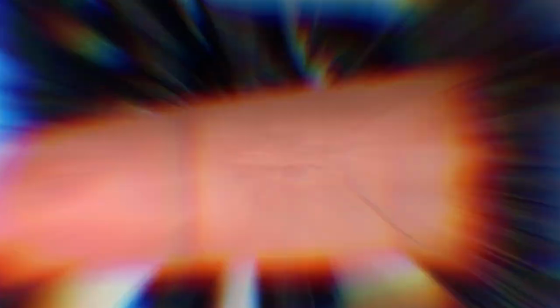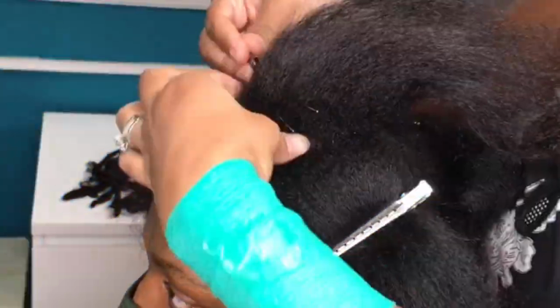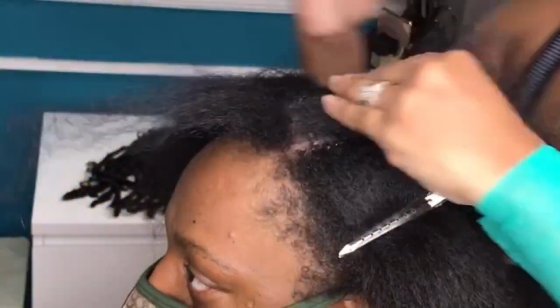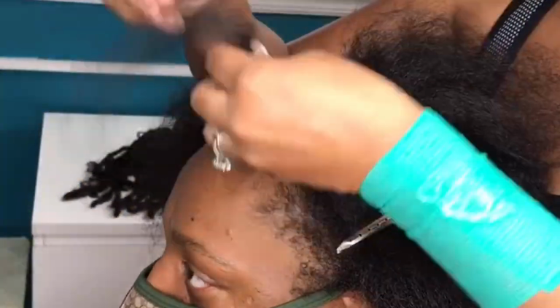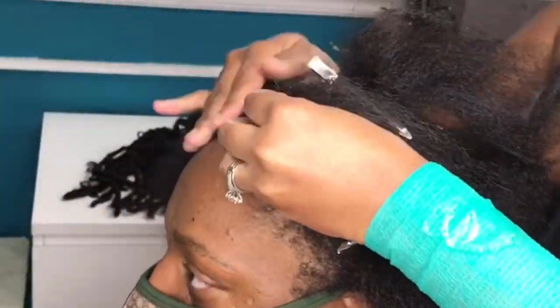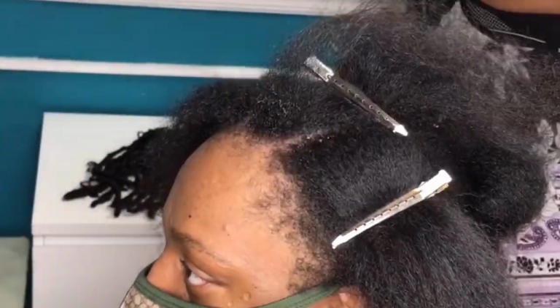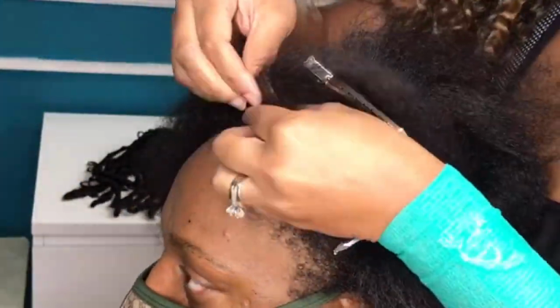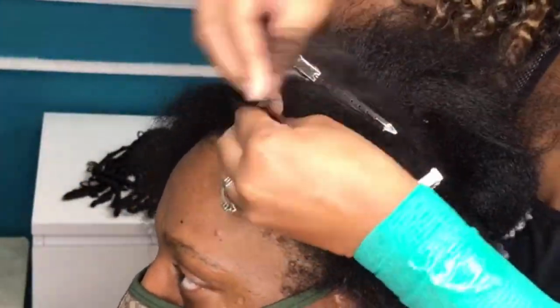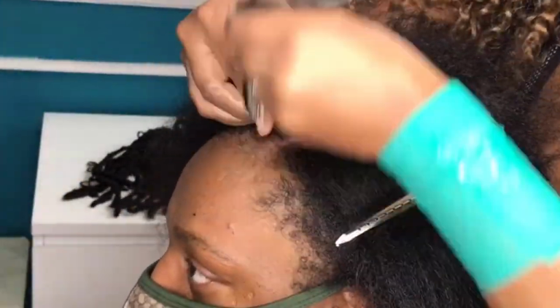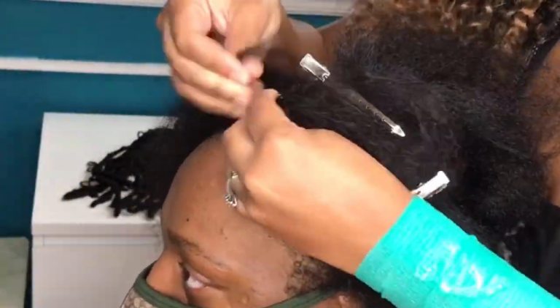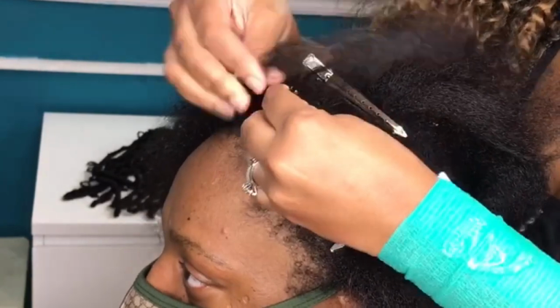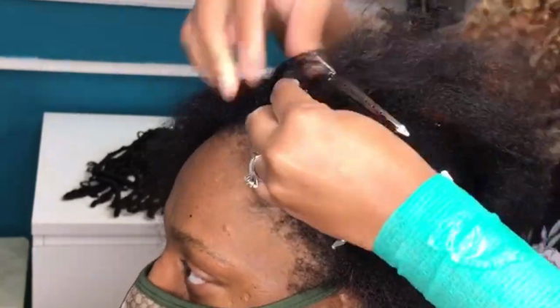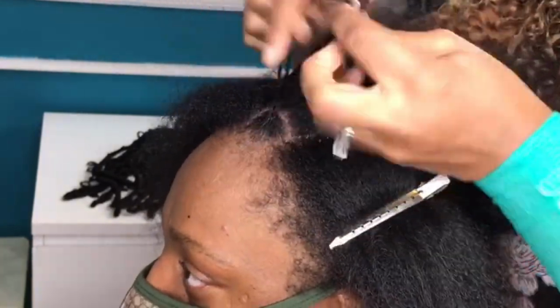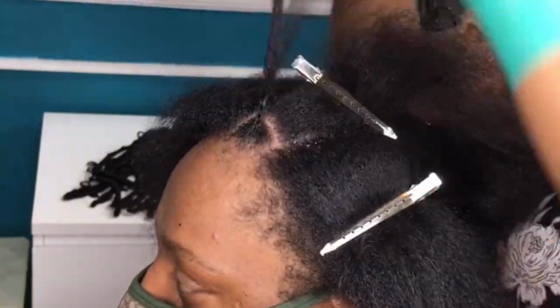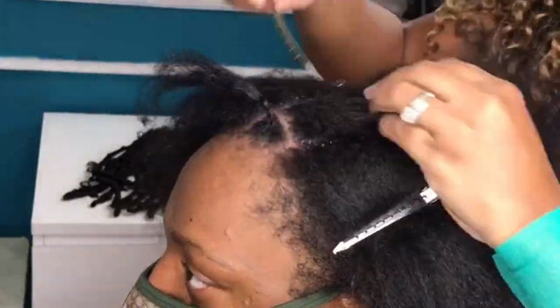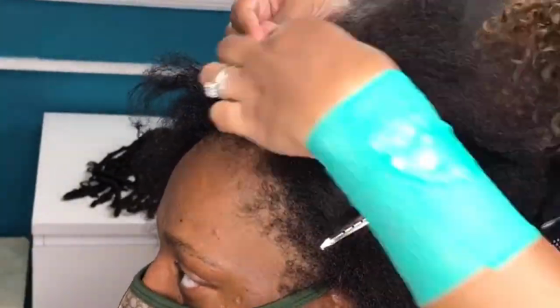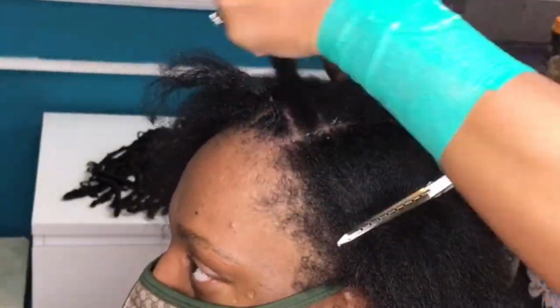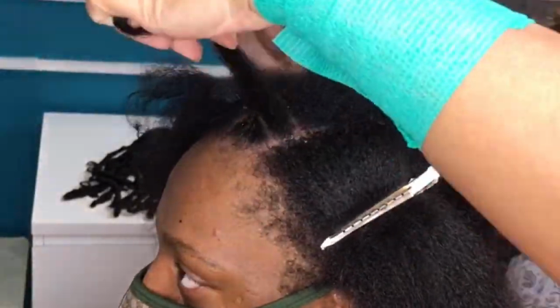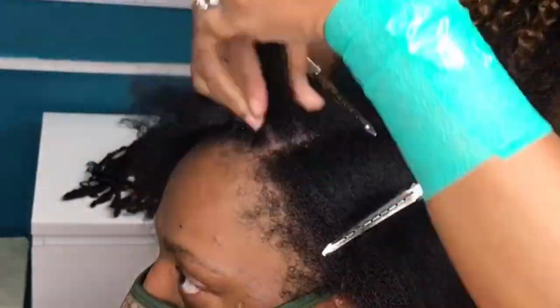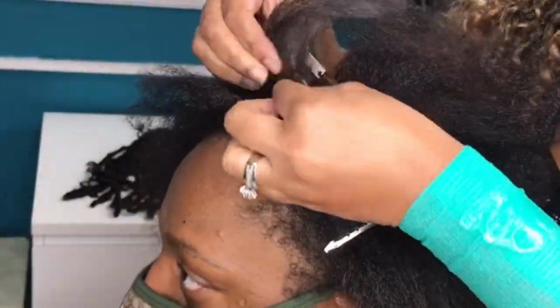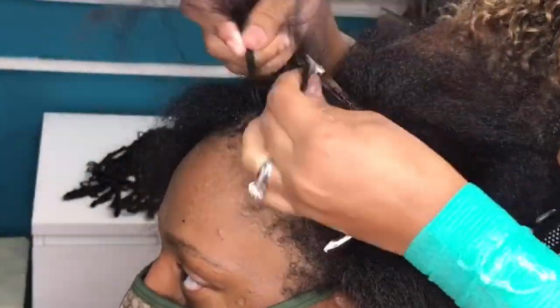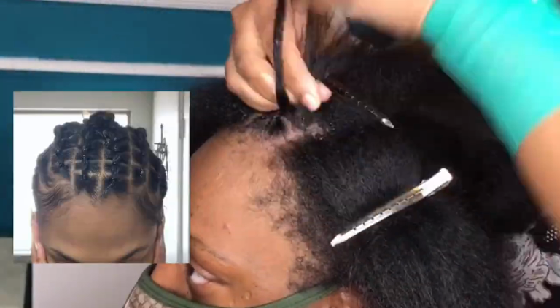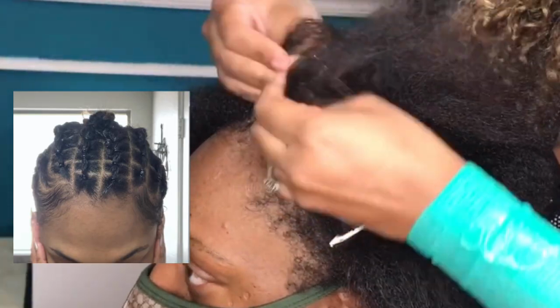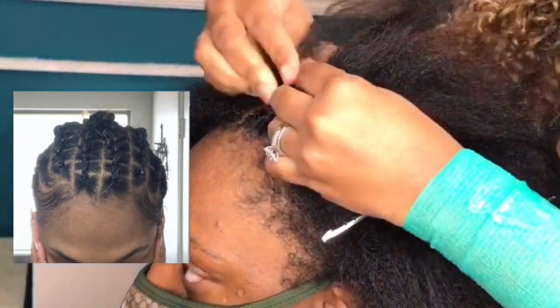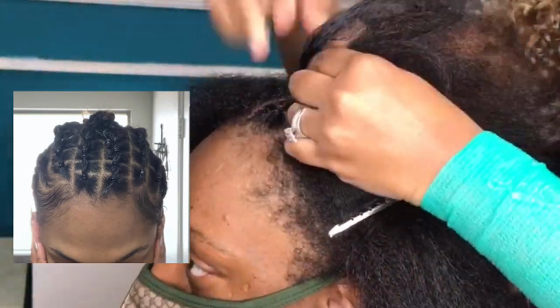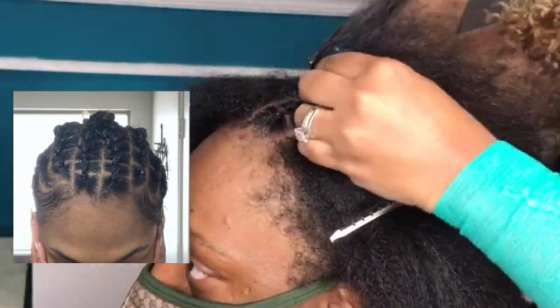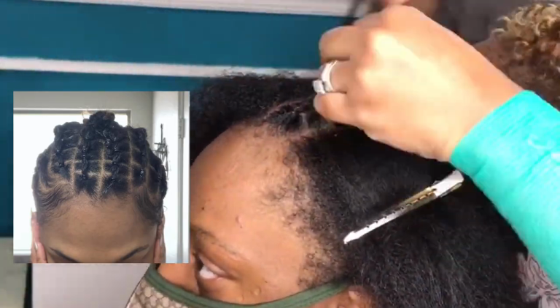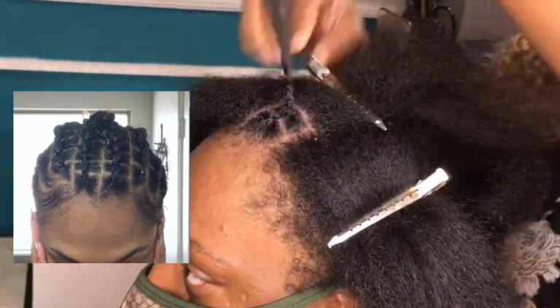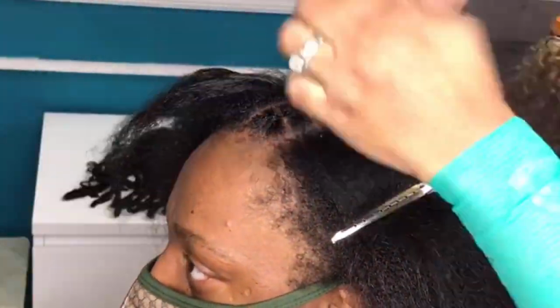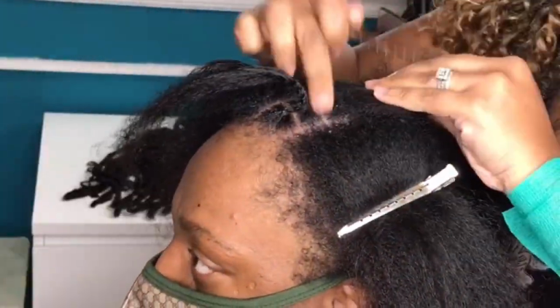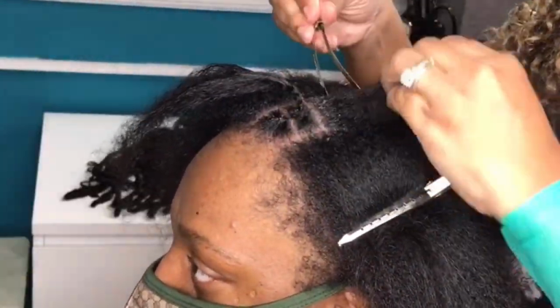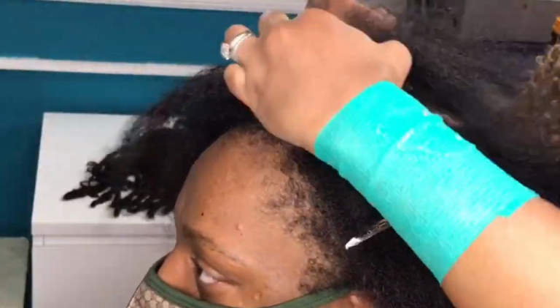For the install today I'm going to do what many have called the illusion braid pattern. I've used this pattern countless times the braid-less way with rubber bands, but today I'm going to show you how to do this without rubber bands.